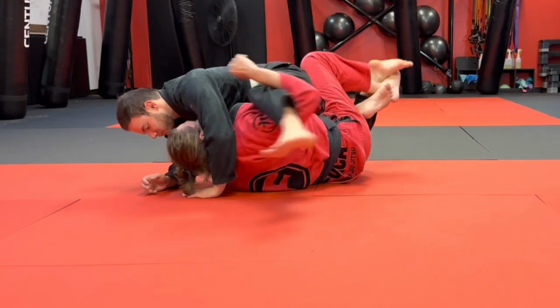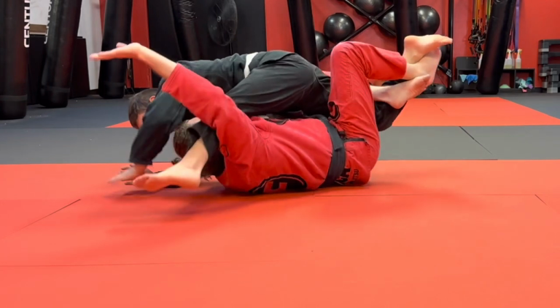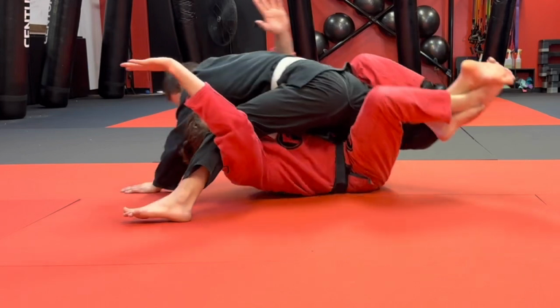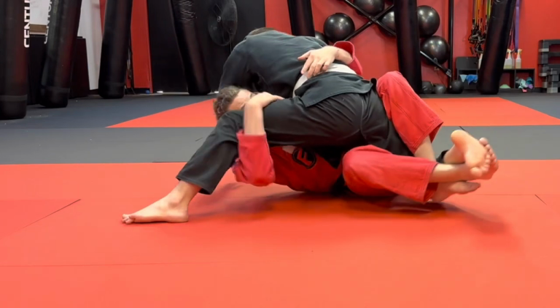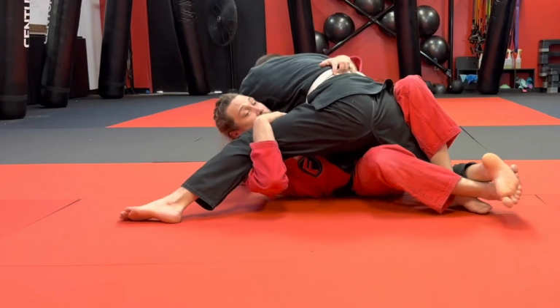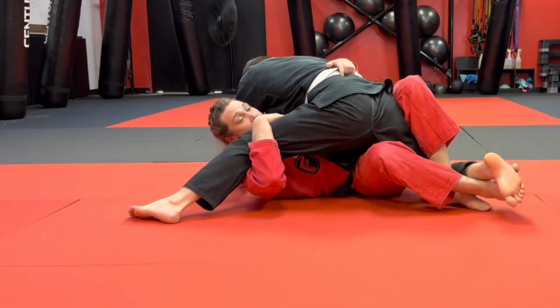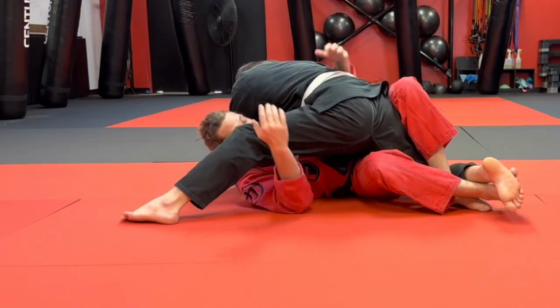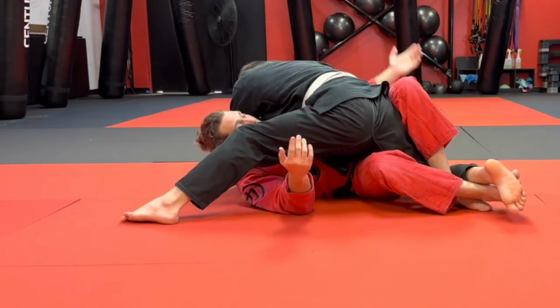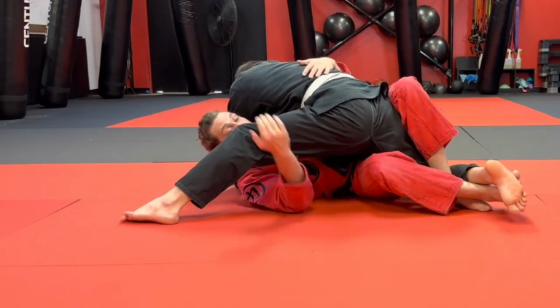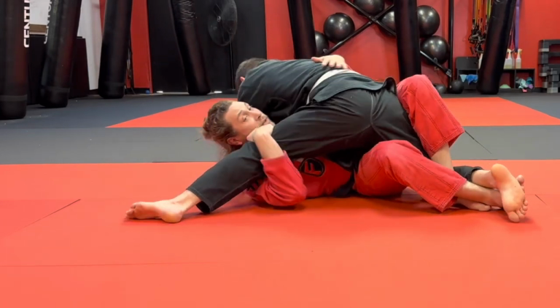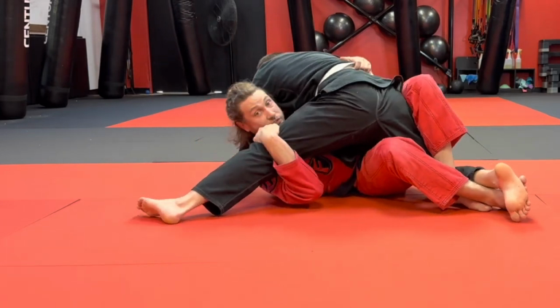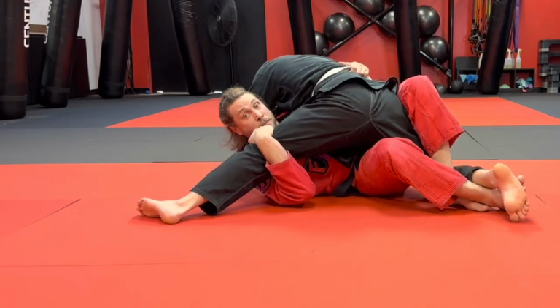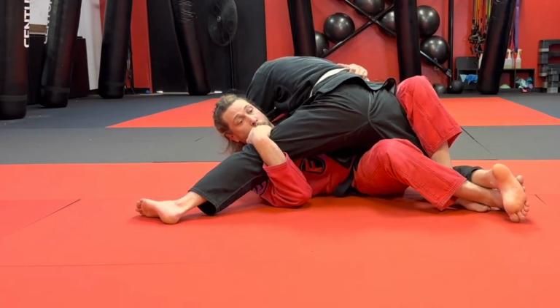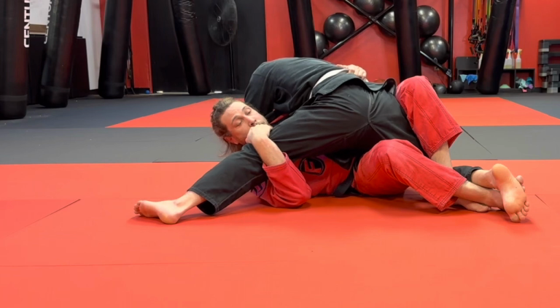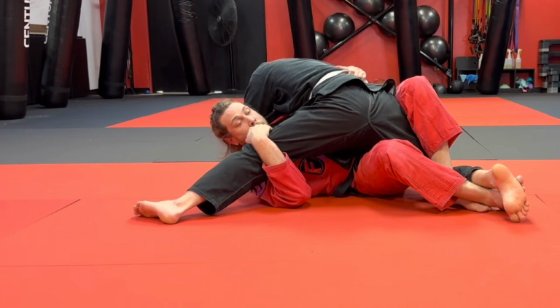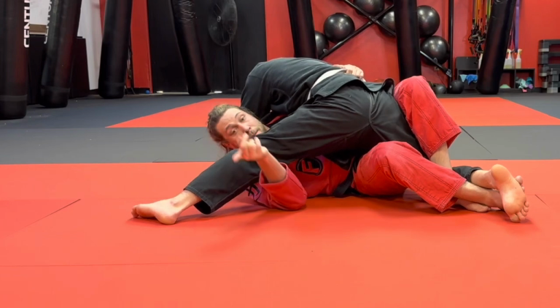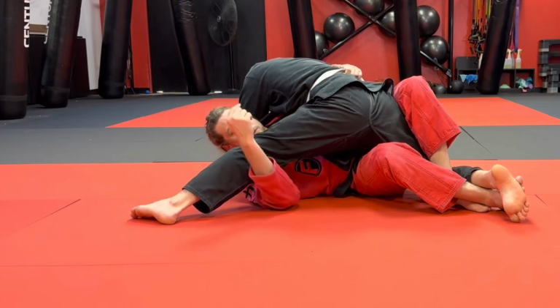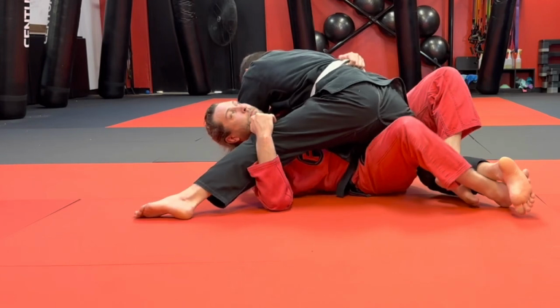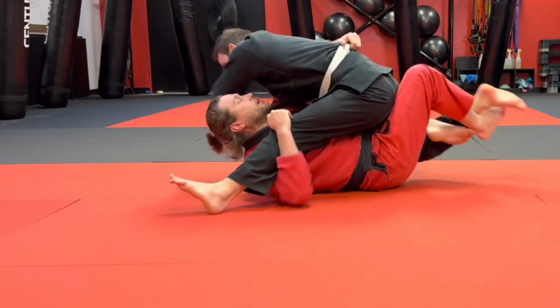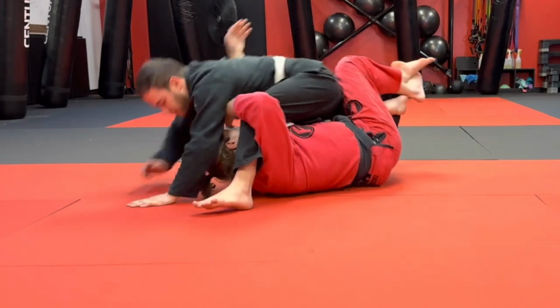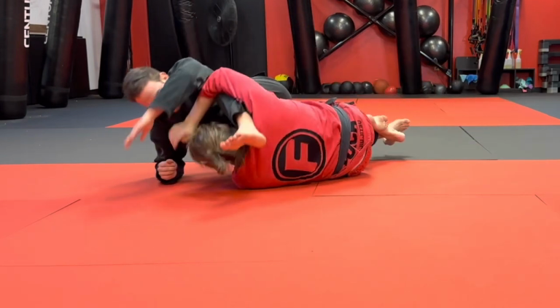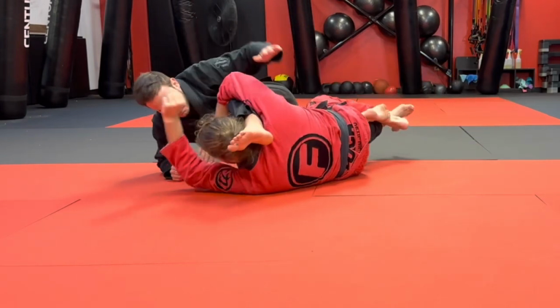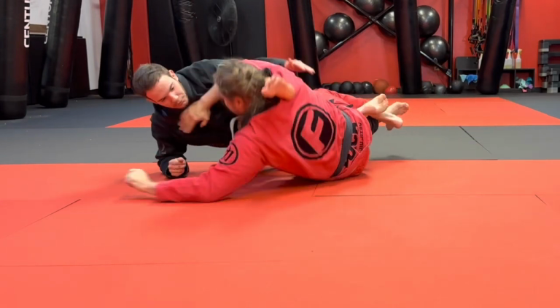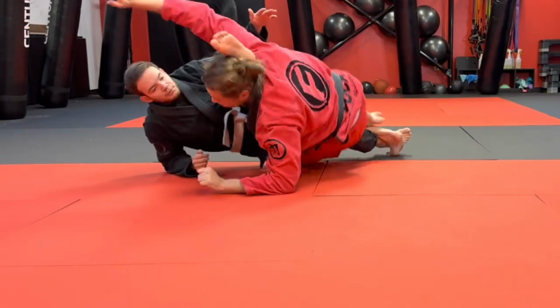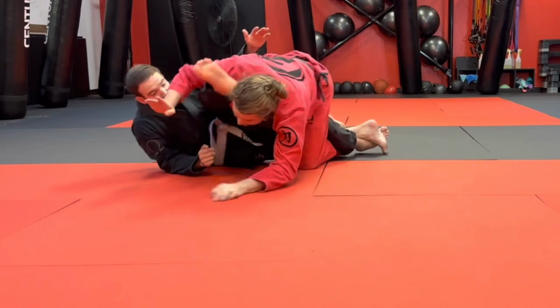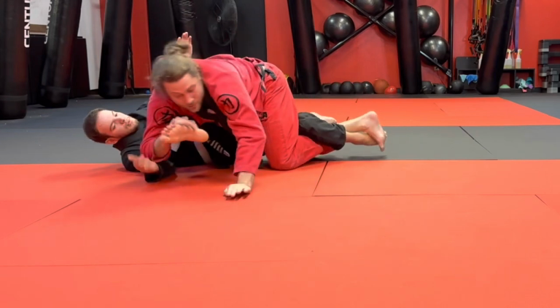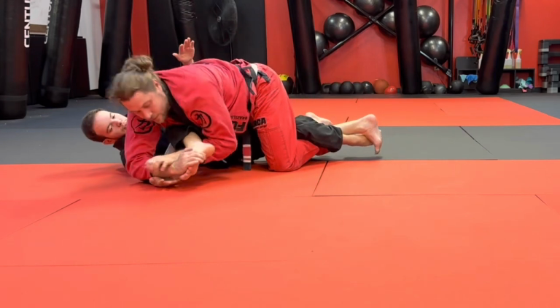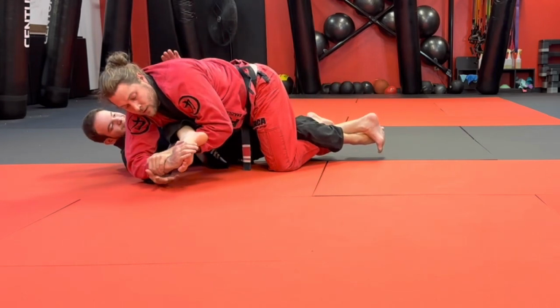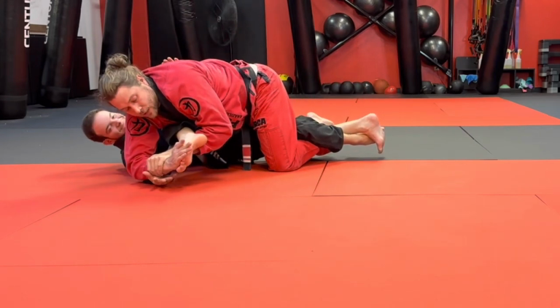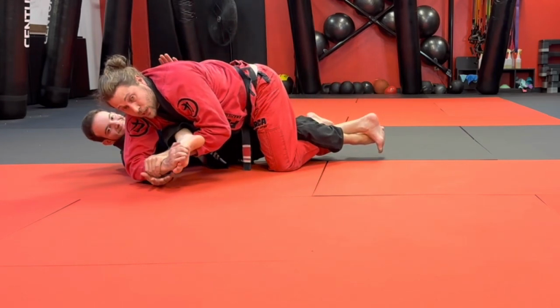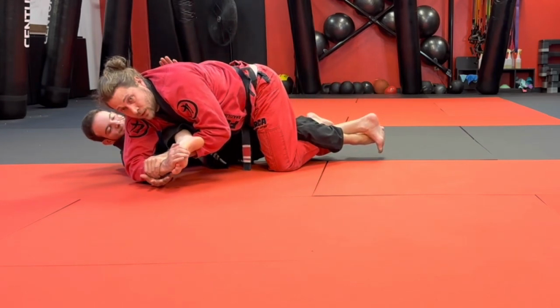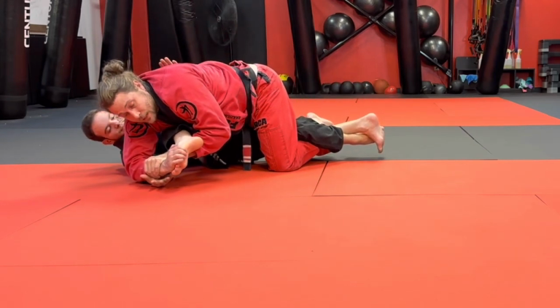Coming back in and I'm getting an underhook, and I'm under his leg. Now I'm immediately switching back for that electric chair. As I come here, I've got a sole hold option.